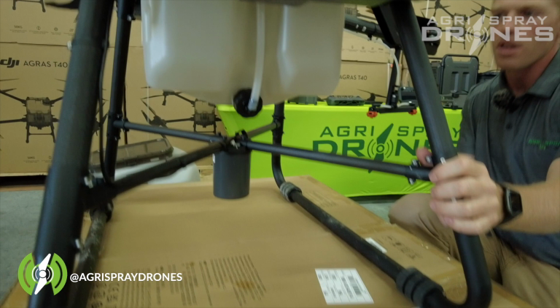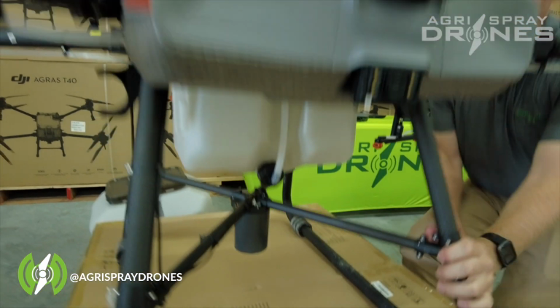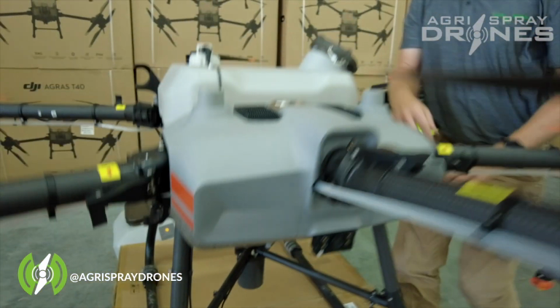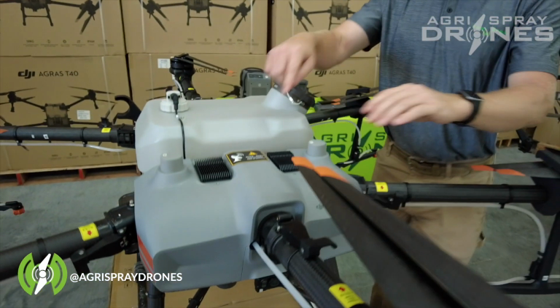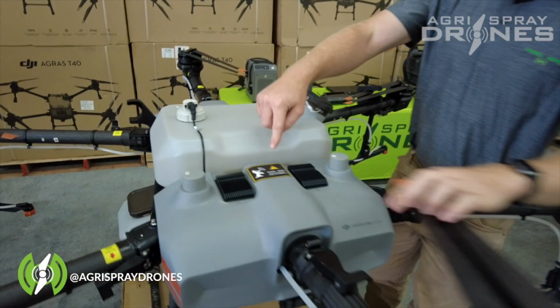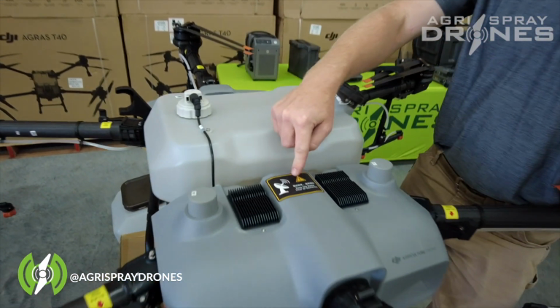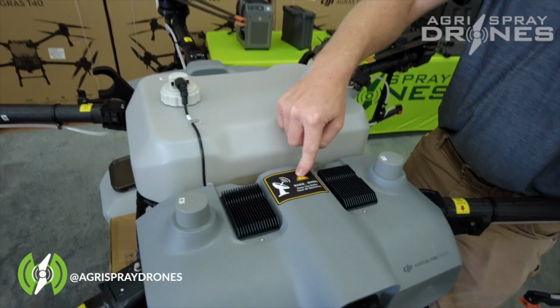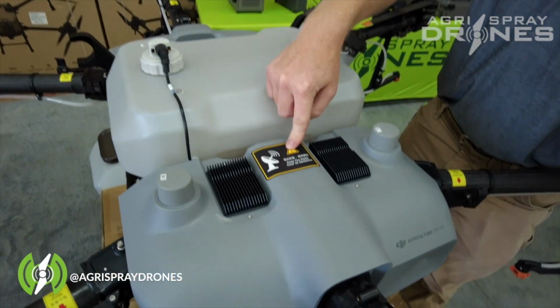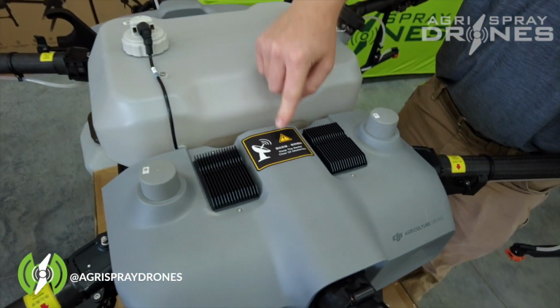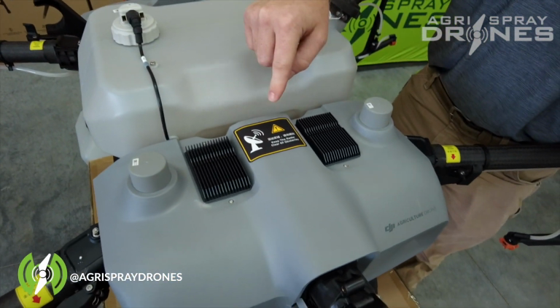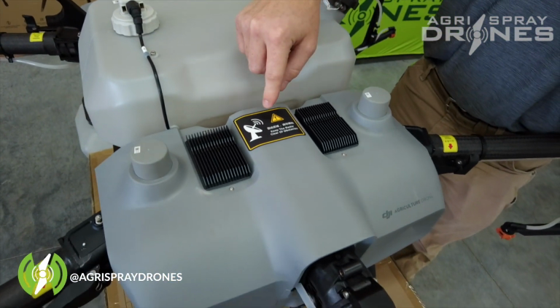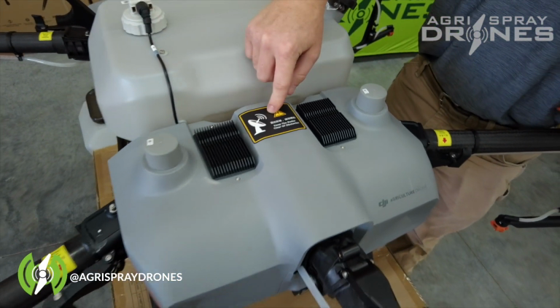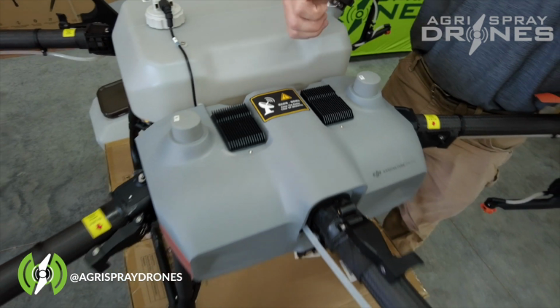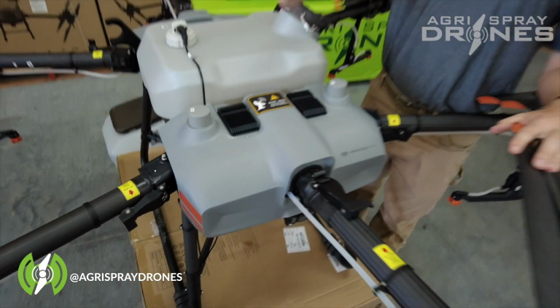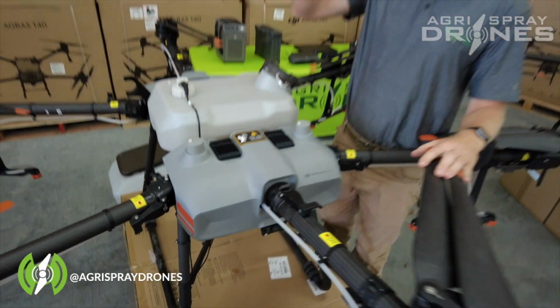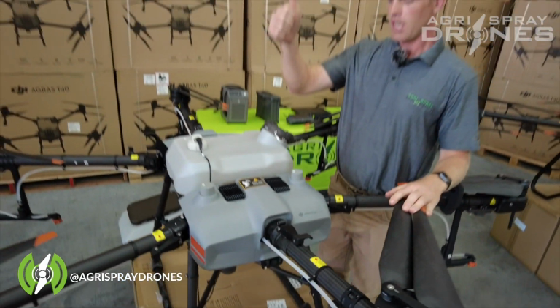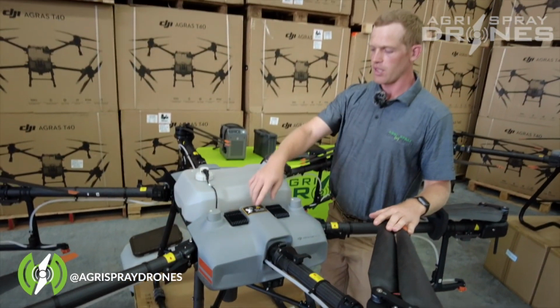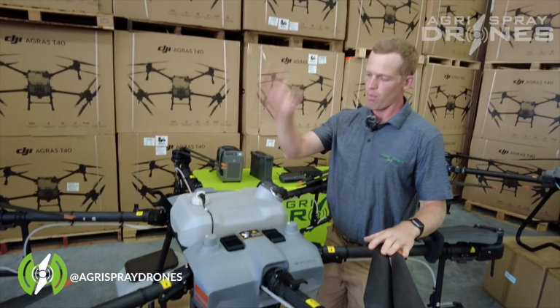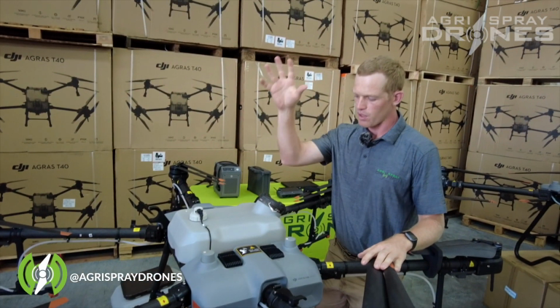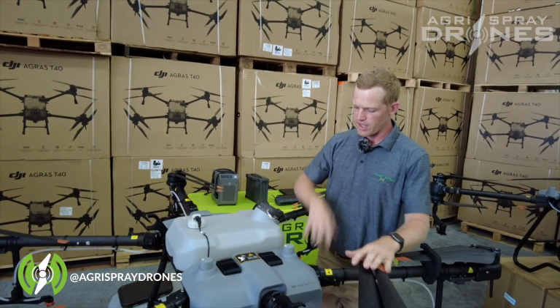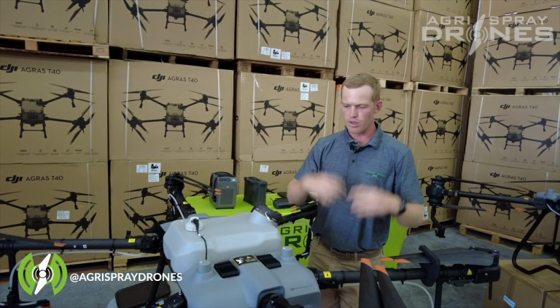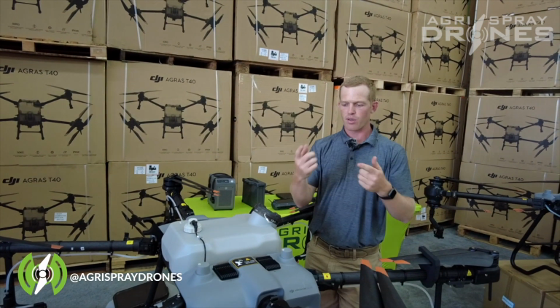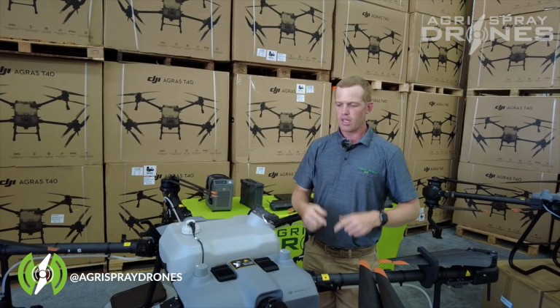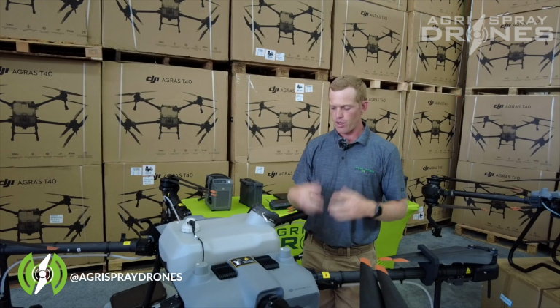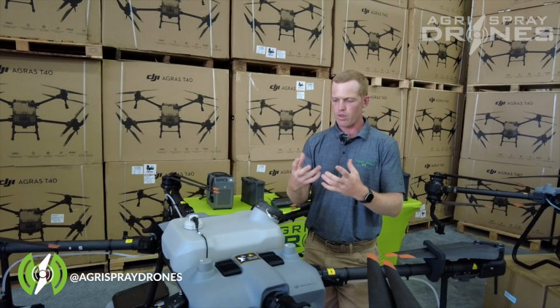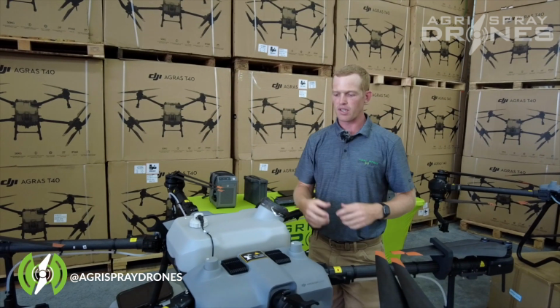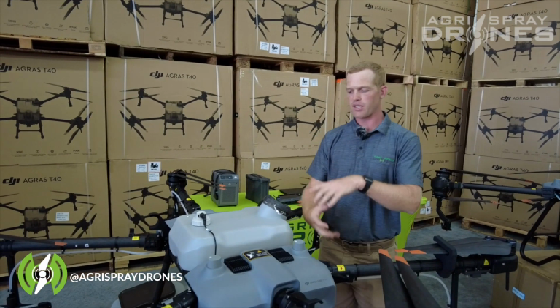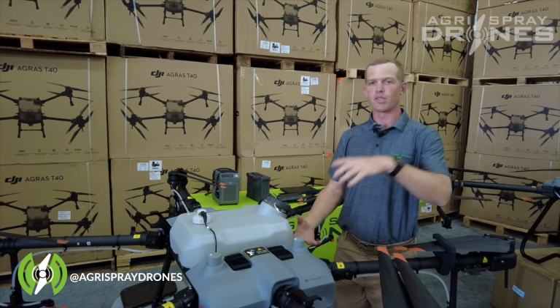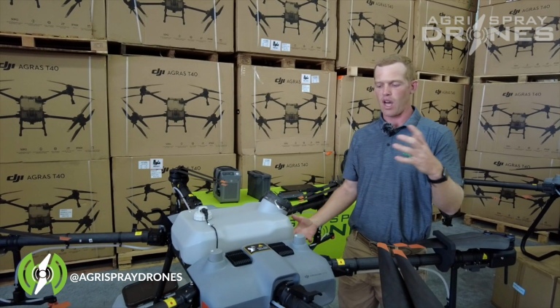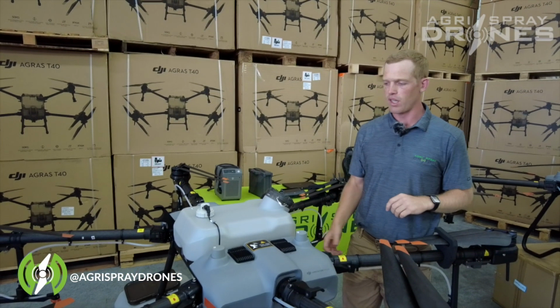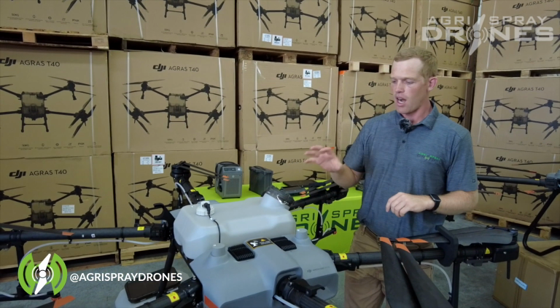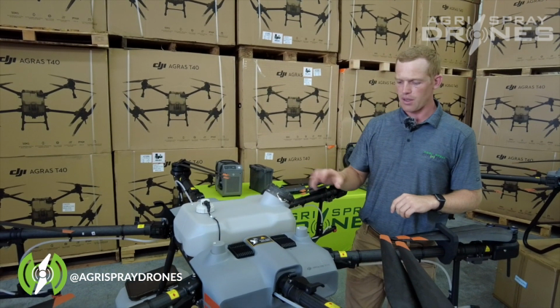As we look at the top of the drone, underneath here is where a lidar is located that points upwards. This does your upward obstacle avoidance — that gives you your spherical or 360-degree obstacle avoidance on the T30.